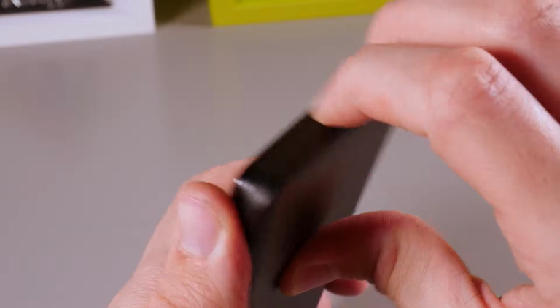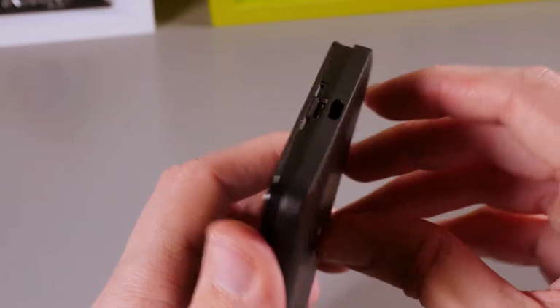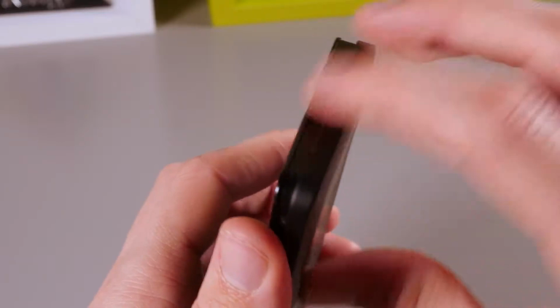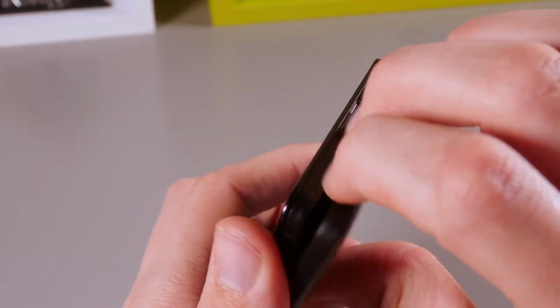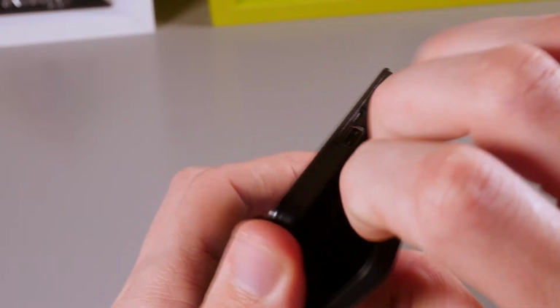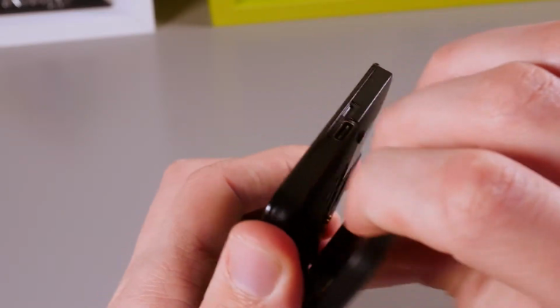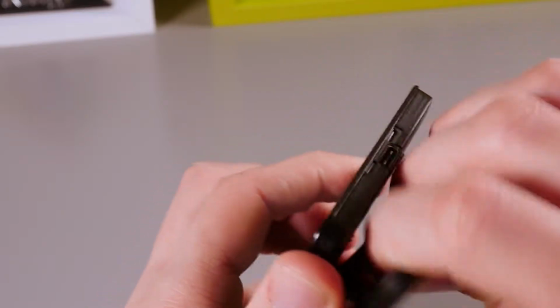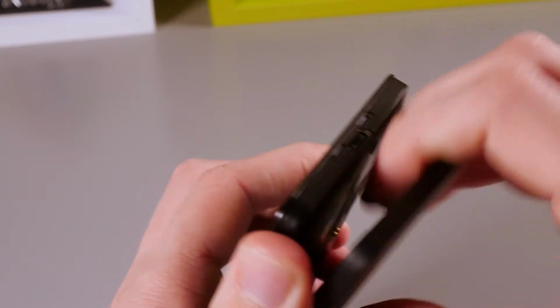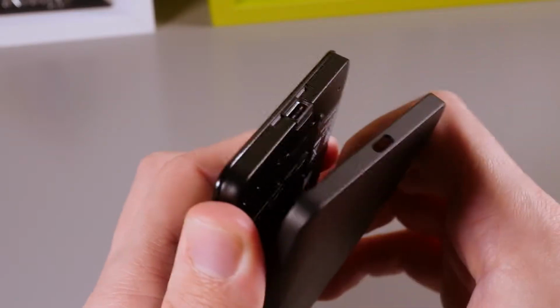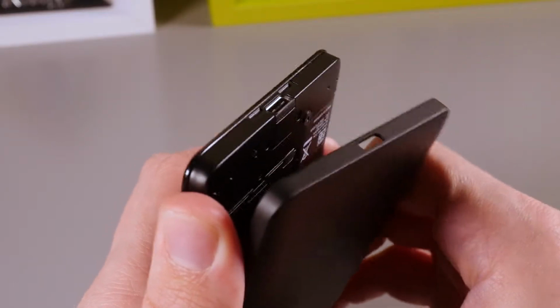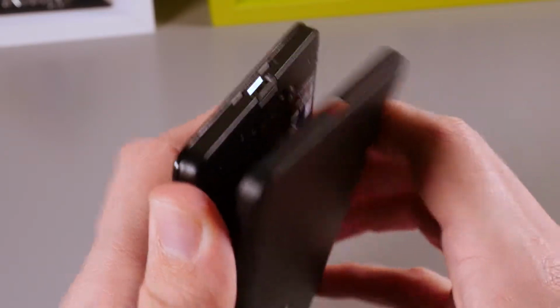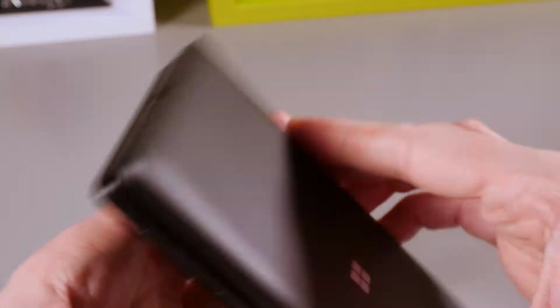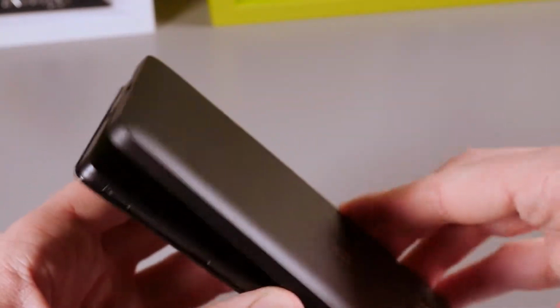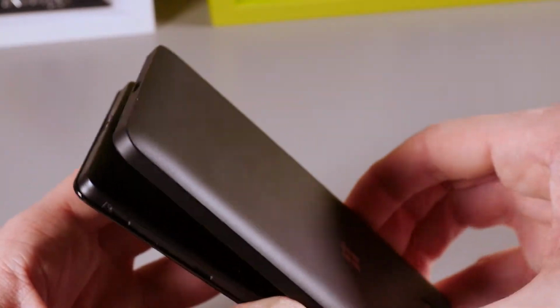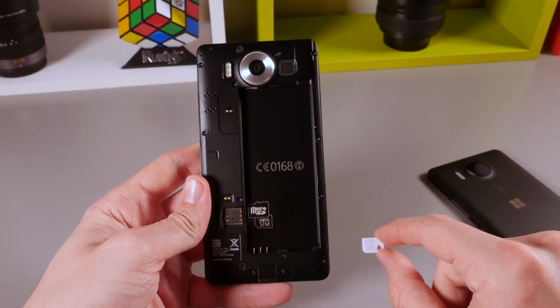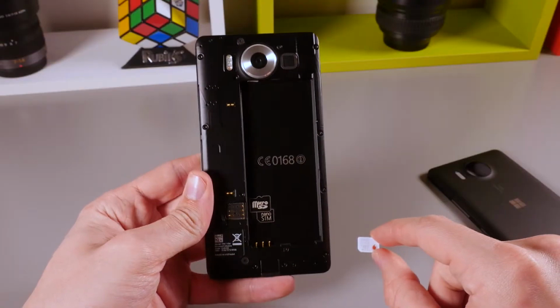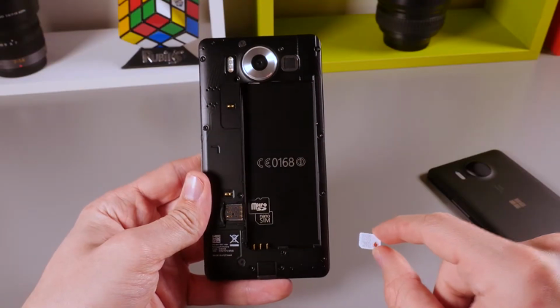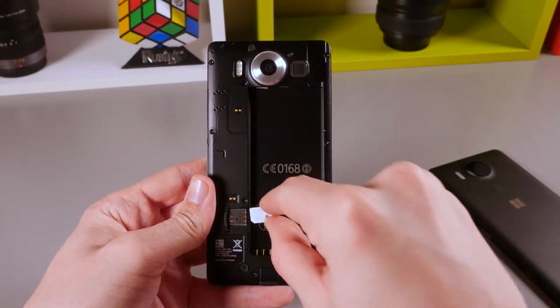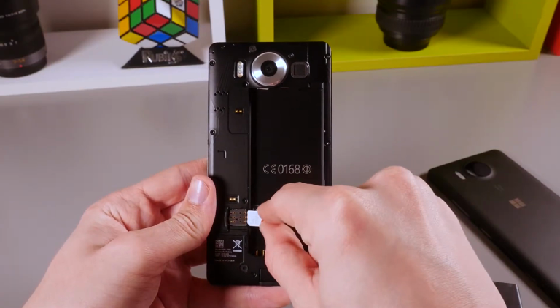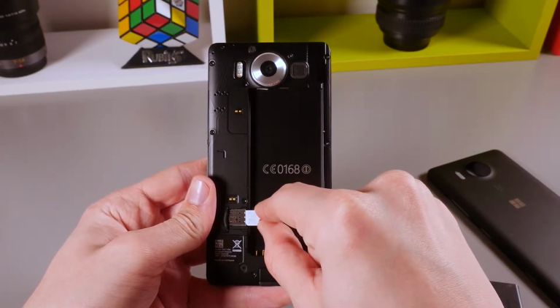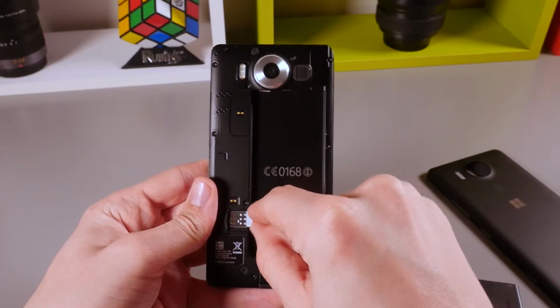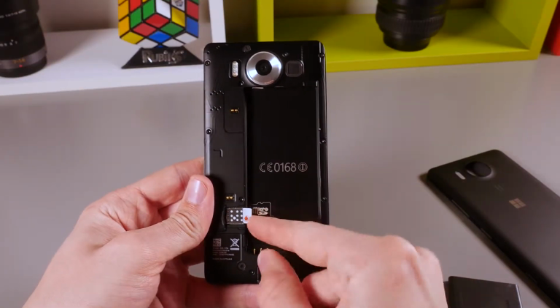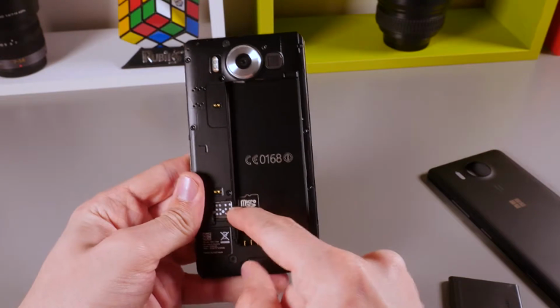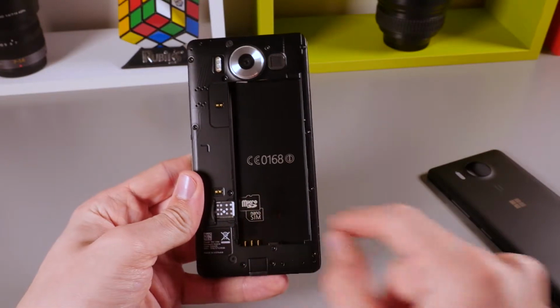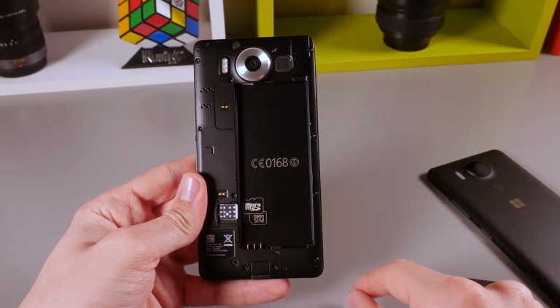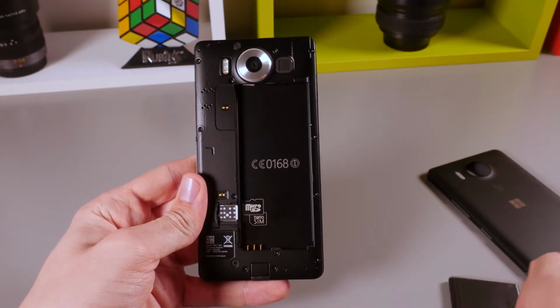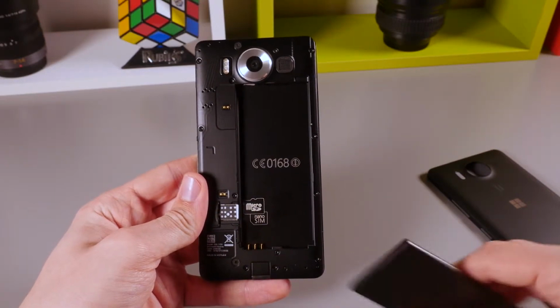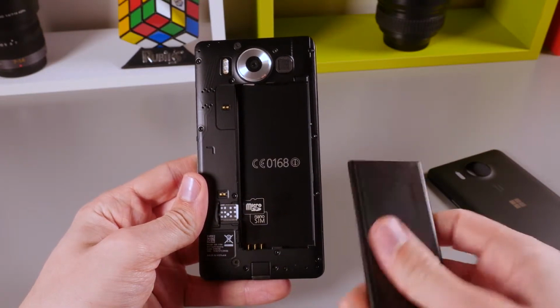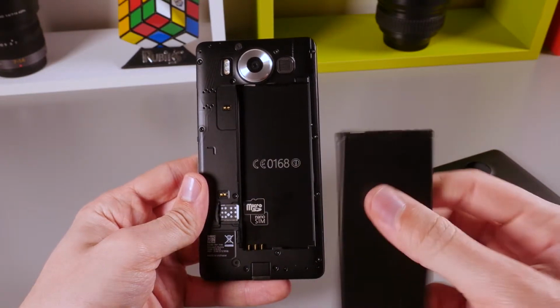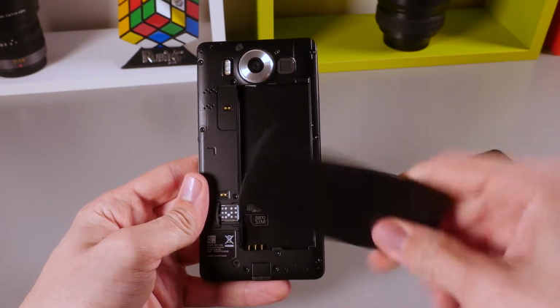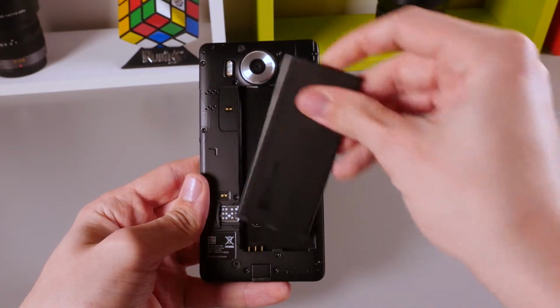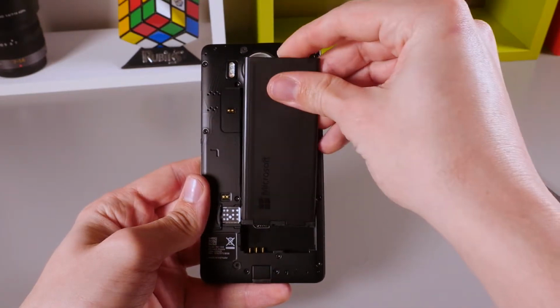To insert a SIM card into the Microsoft Lumia 950, remove the back cover from the phone and then remove the battery. With the network logo facing you and the sliced corner on the left-hand side, insert the SIM card as shown here into the bottom slot.